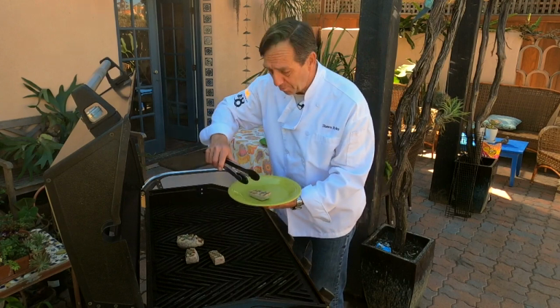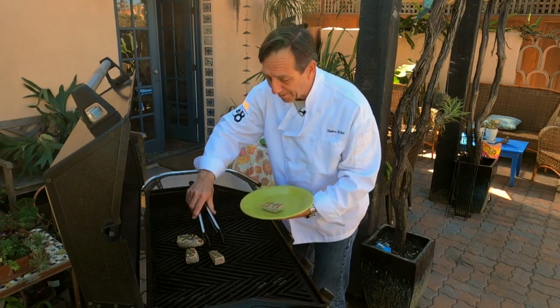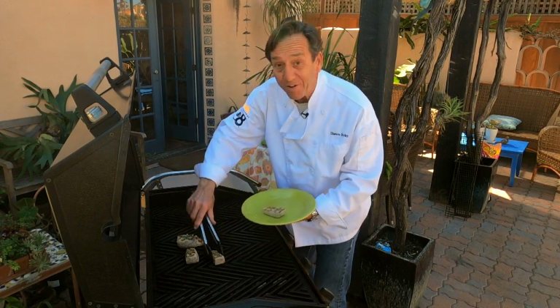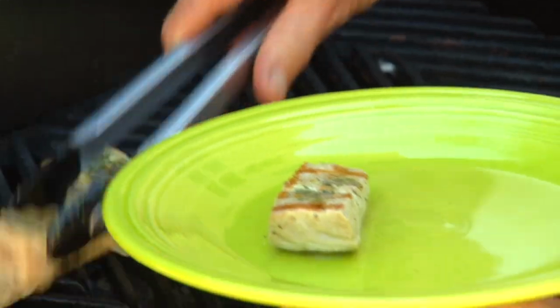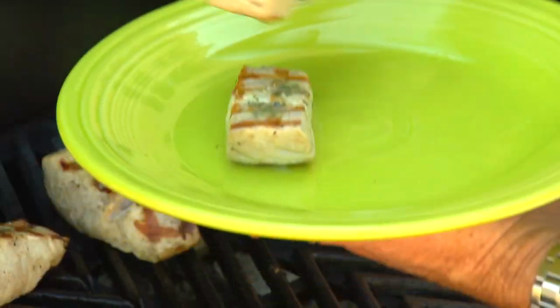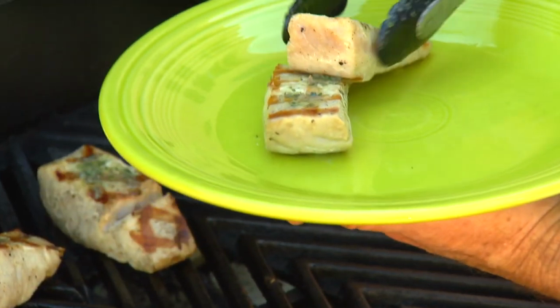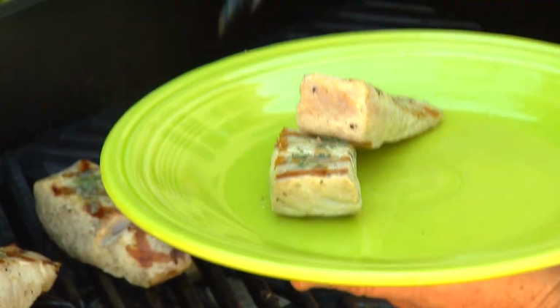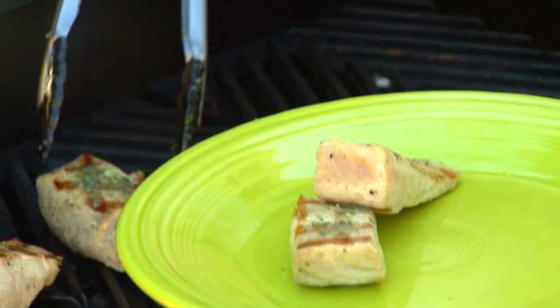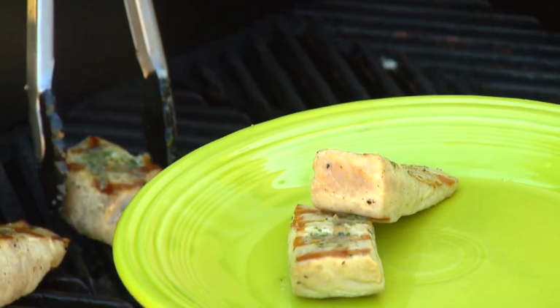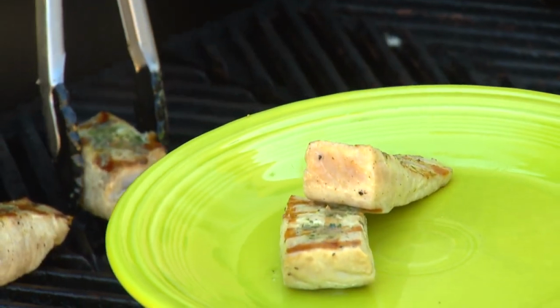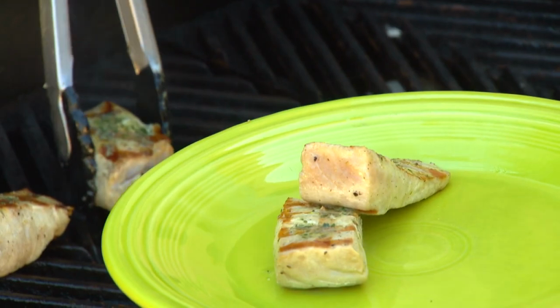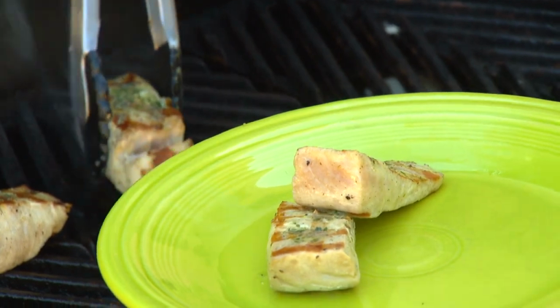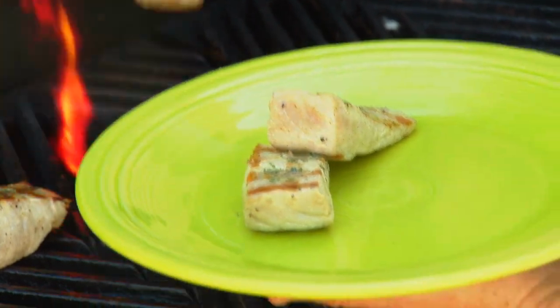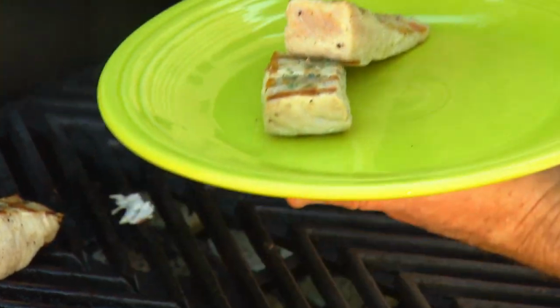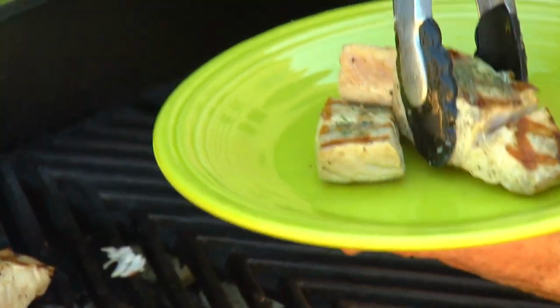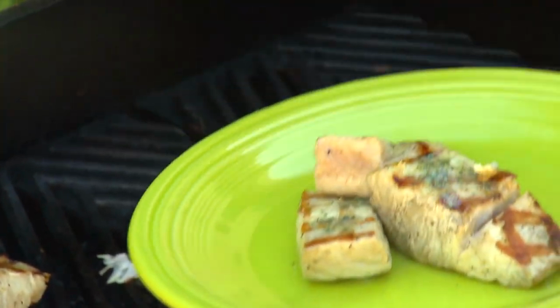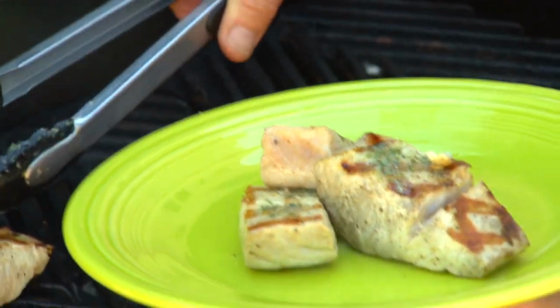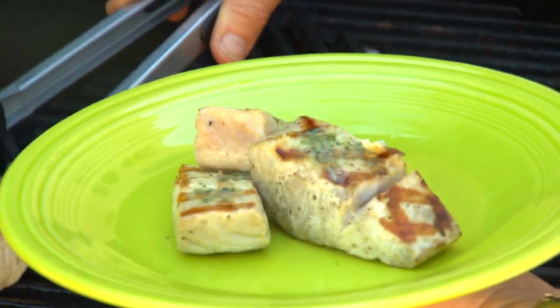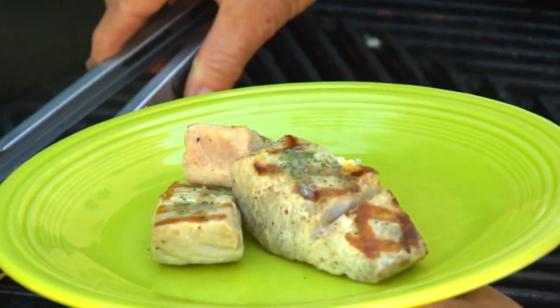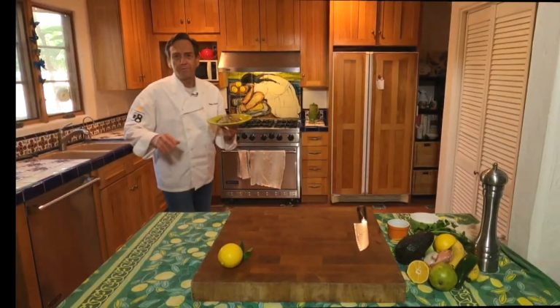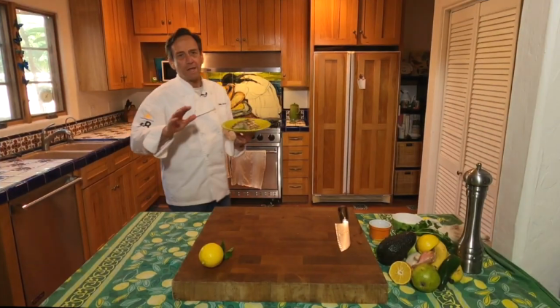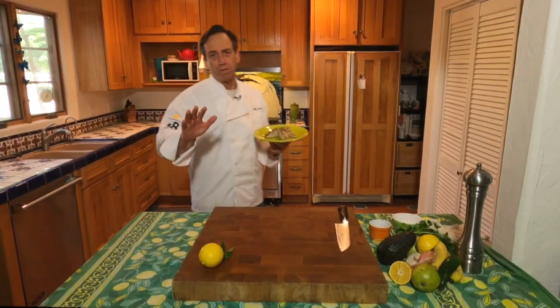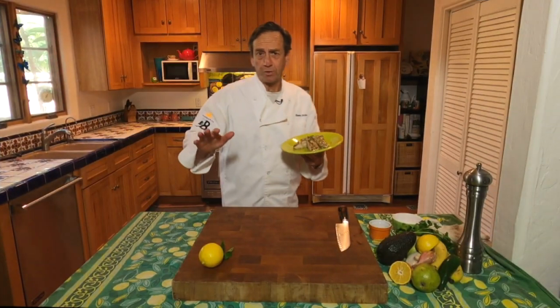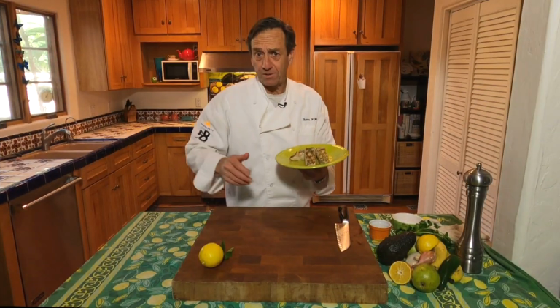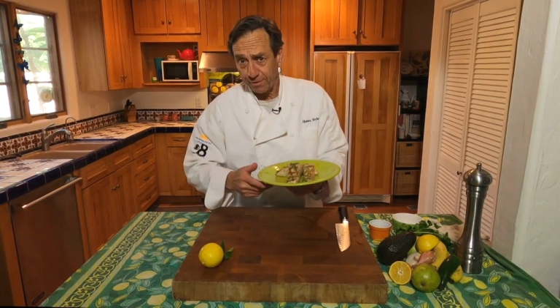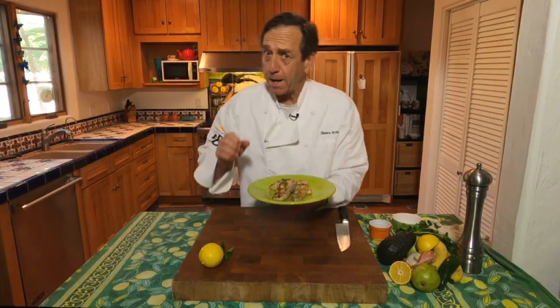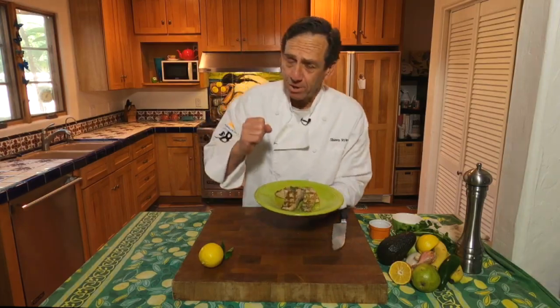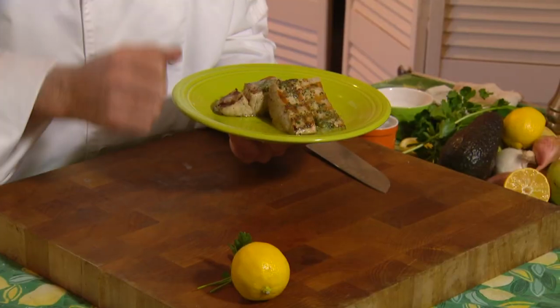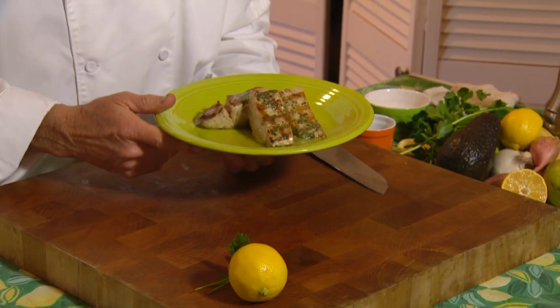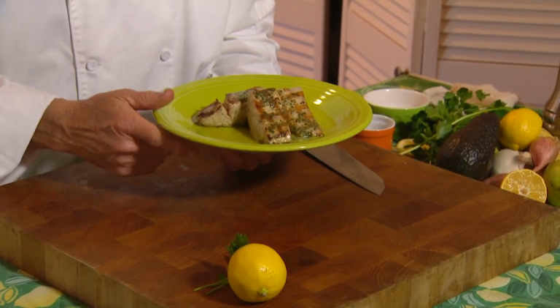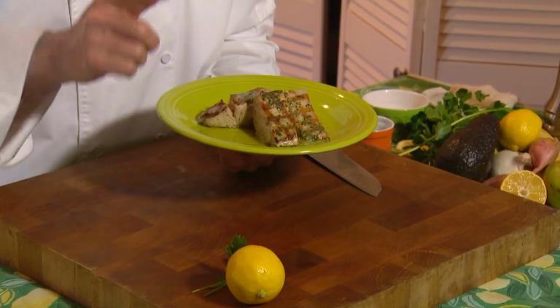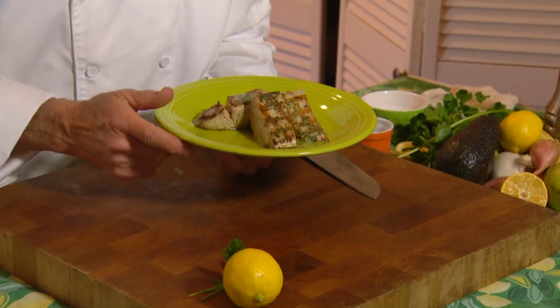In about two minutes that'll be ready to come off the grill. We're going to pull this off — it's actually going to be a little underdone, but the fish will keep cooking. By the time we serve this up, it'll be perfect. We've taken that beautiful yellowtail fillet and punched it up just a little bit with that maitre d' butter.